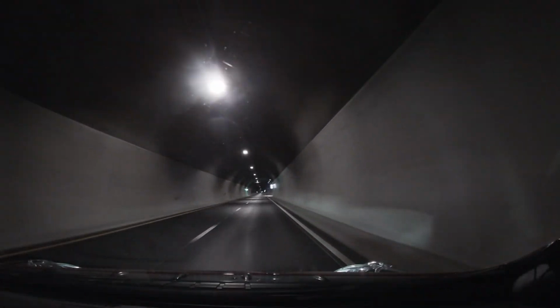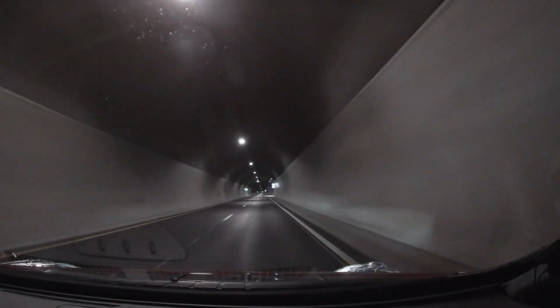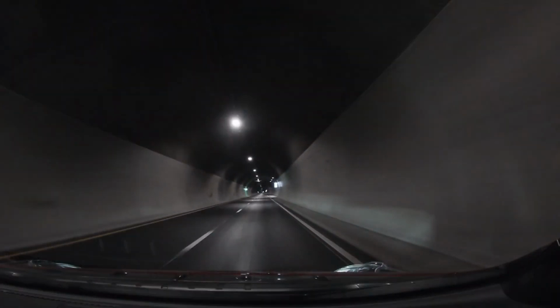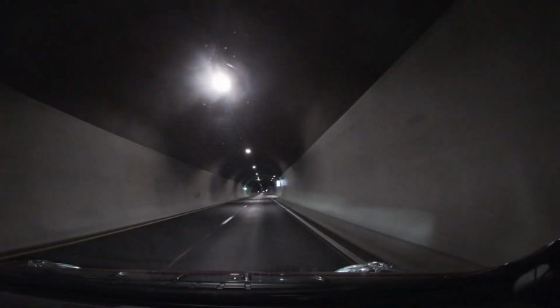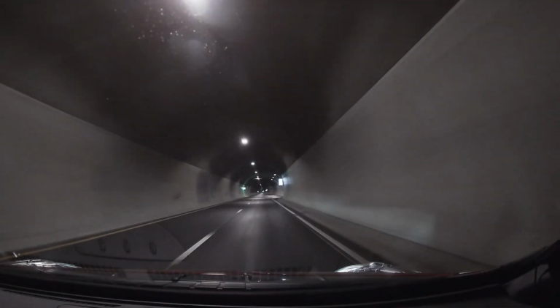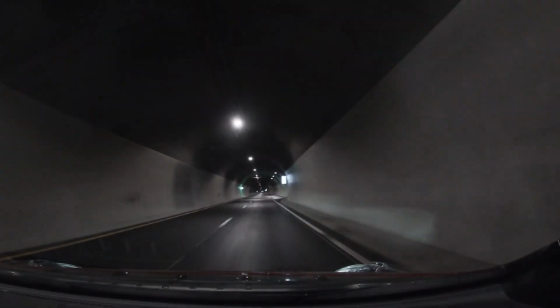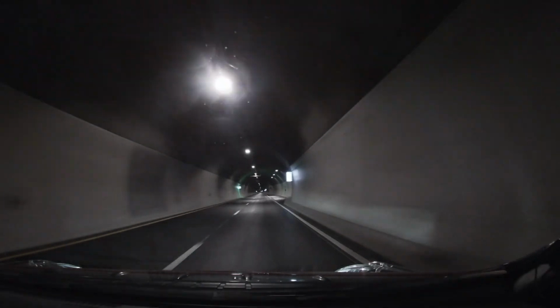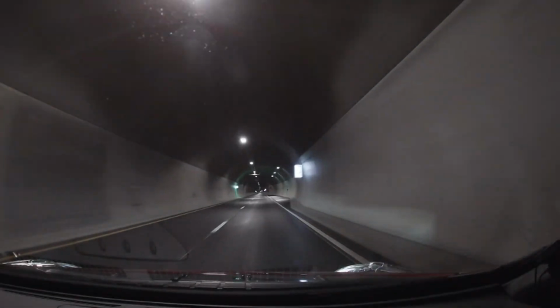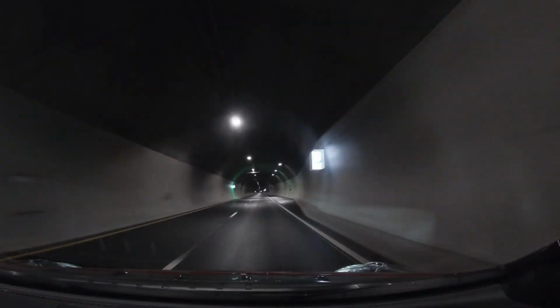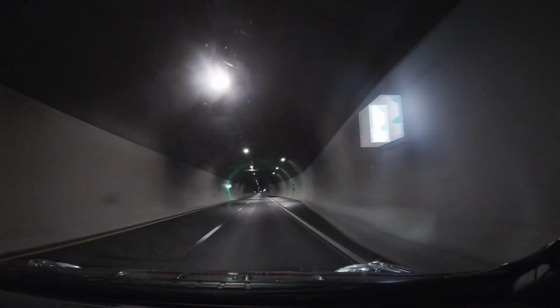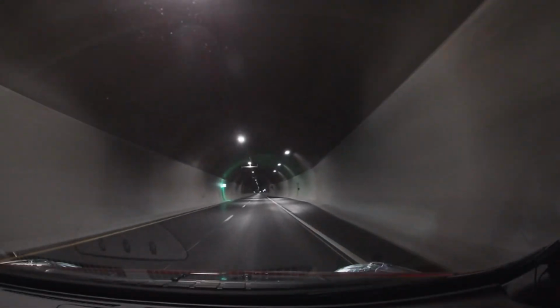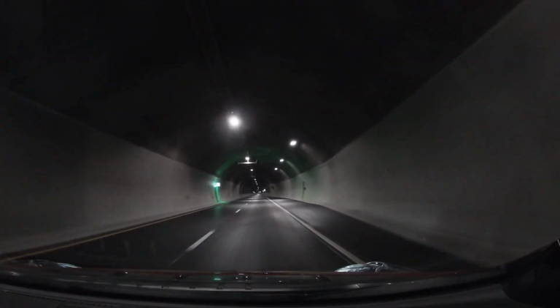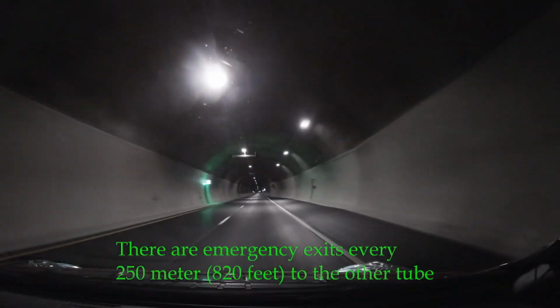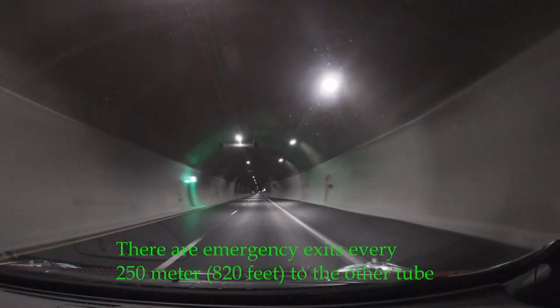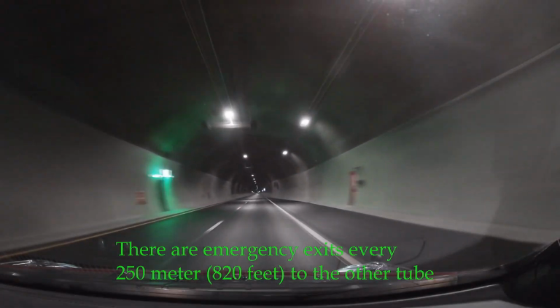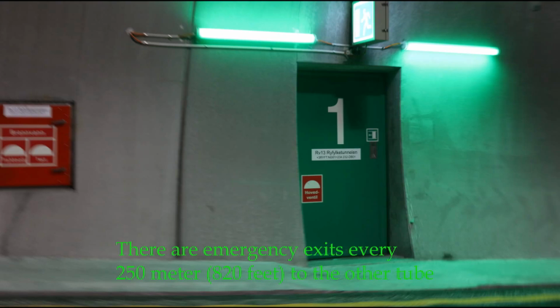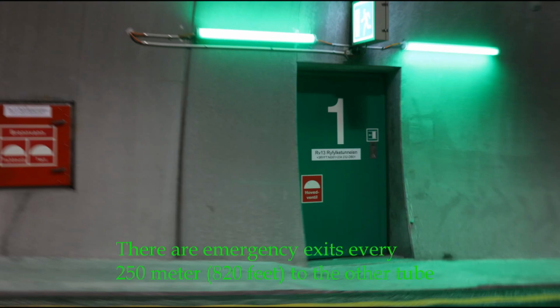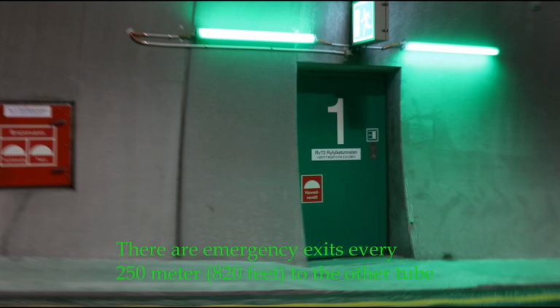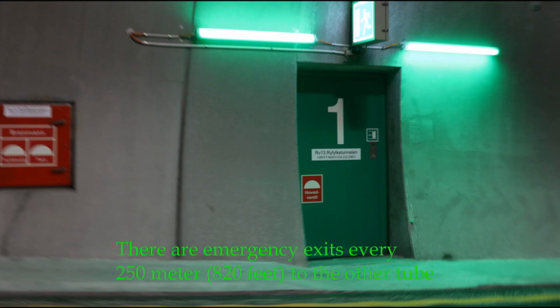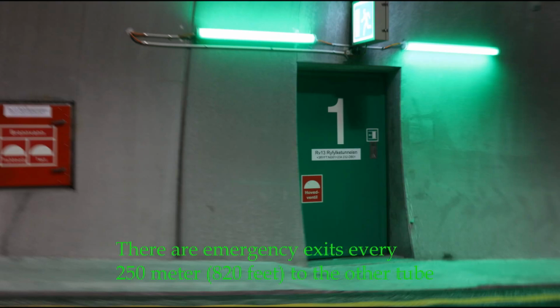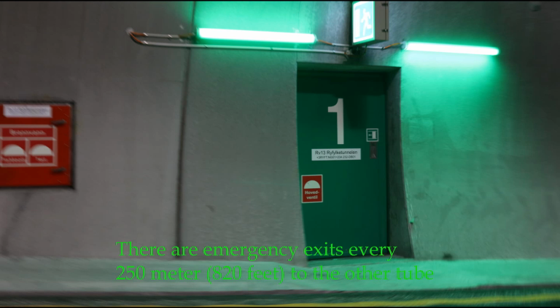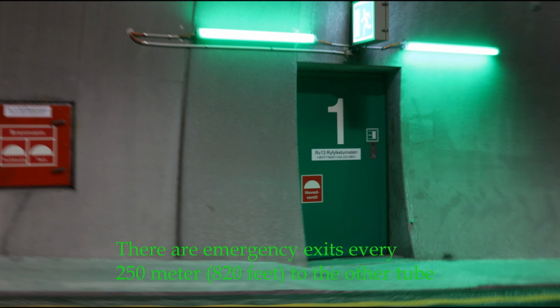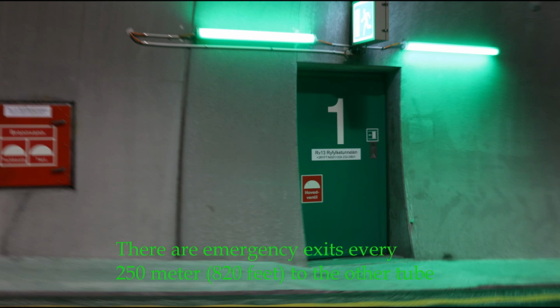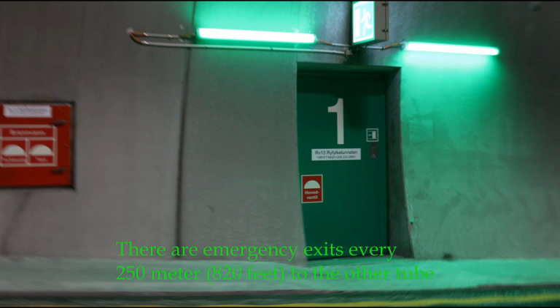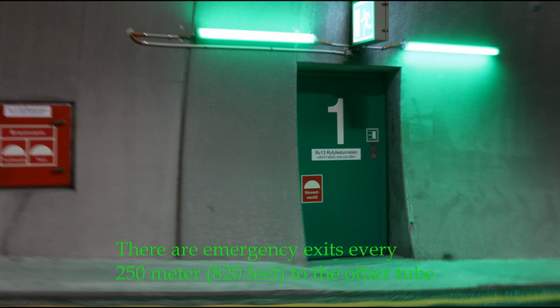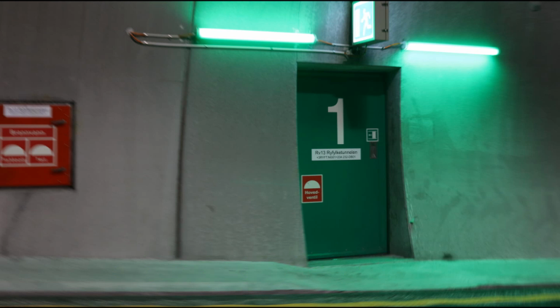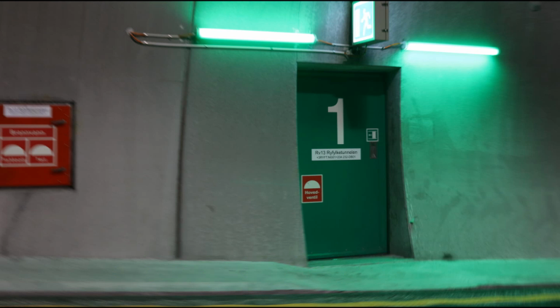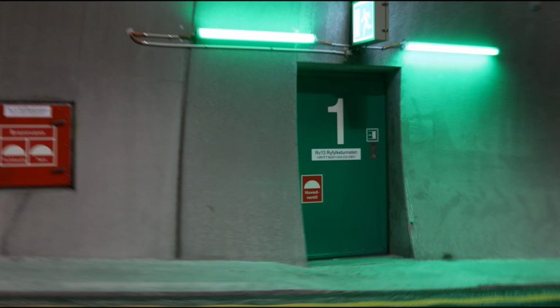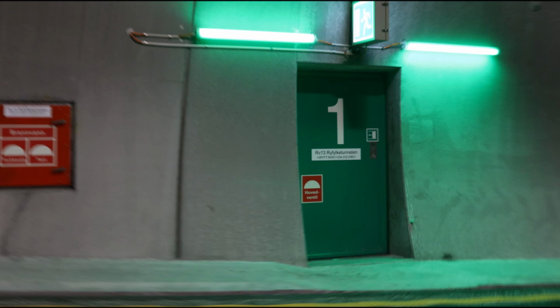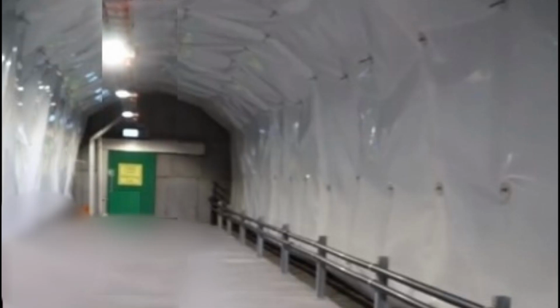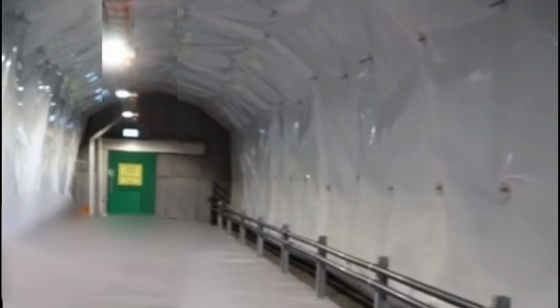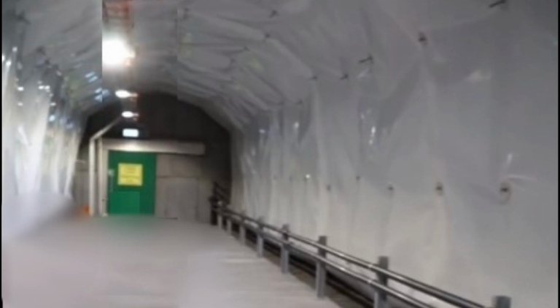In case of emergency, there are altogether 57 gates with sliding doors — one gate for each 820 feet — offering passage to the other tube.